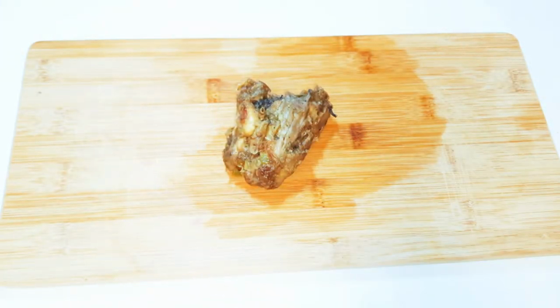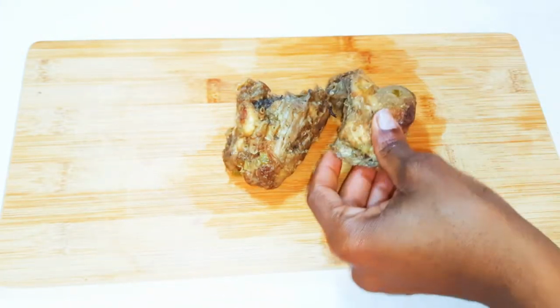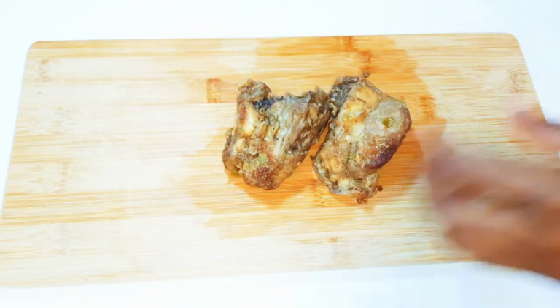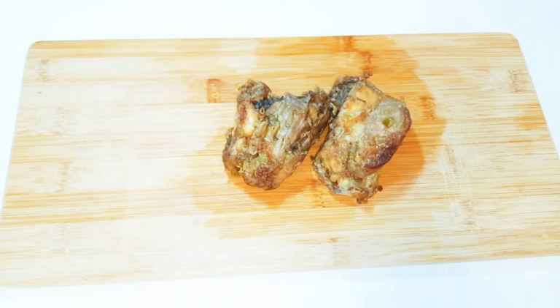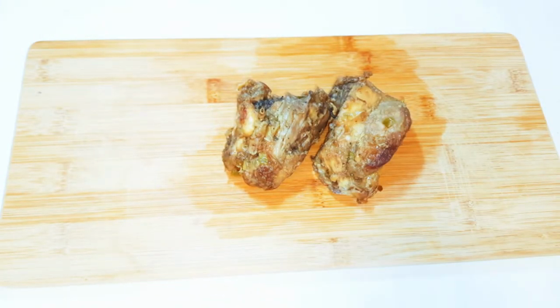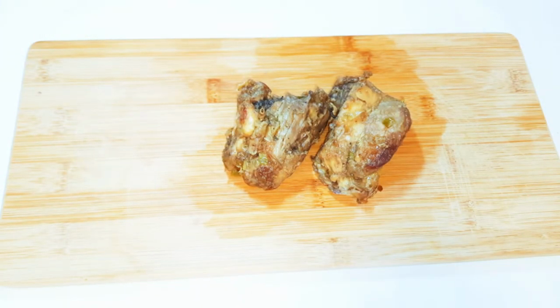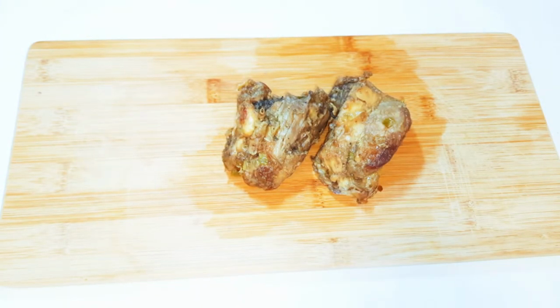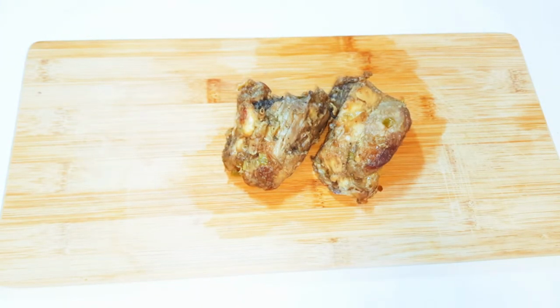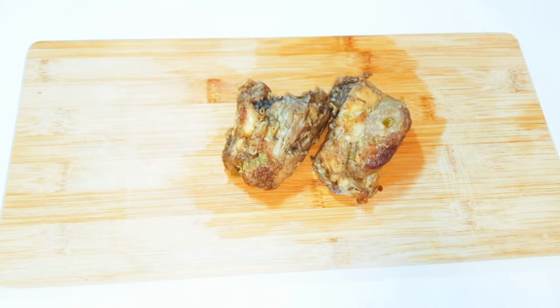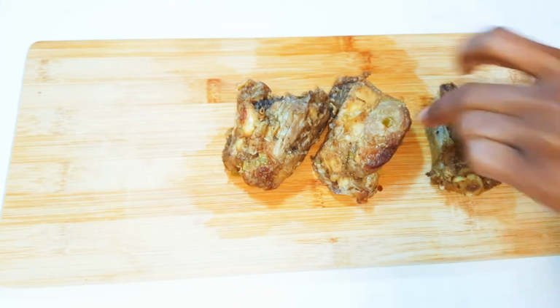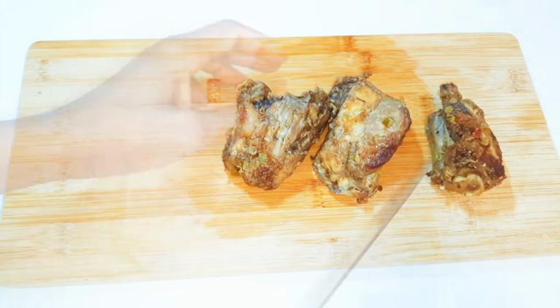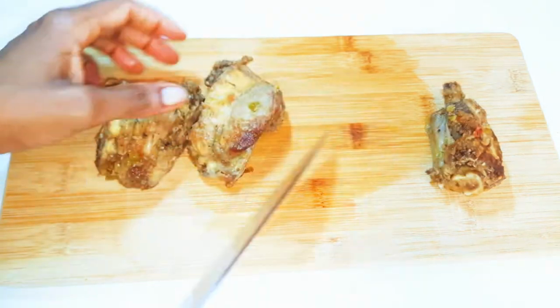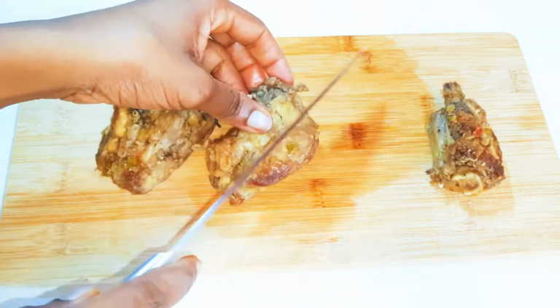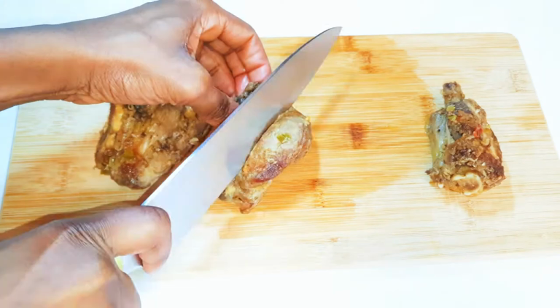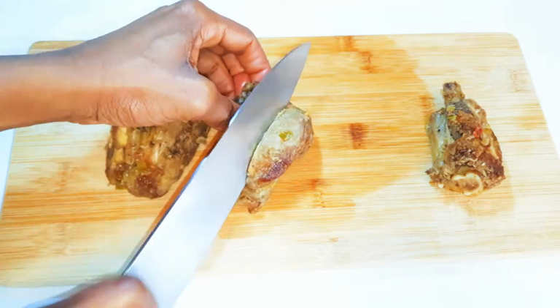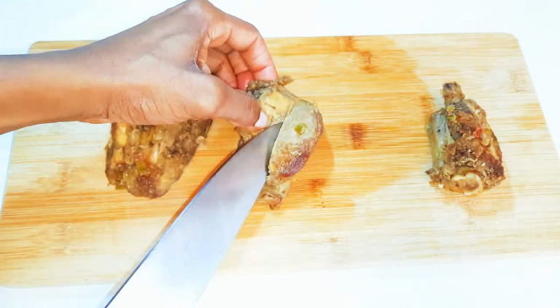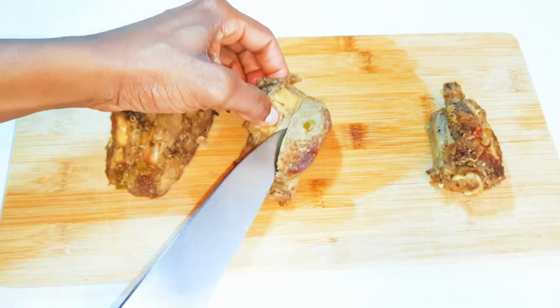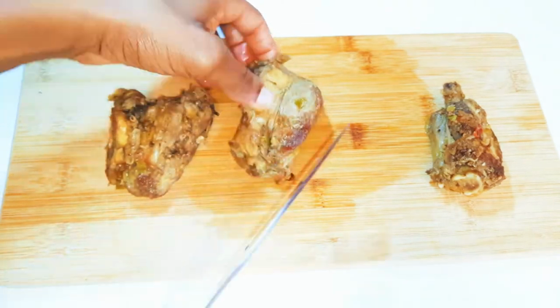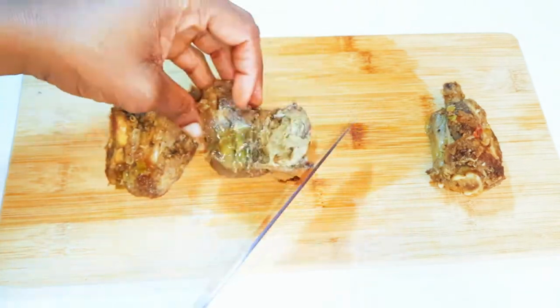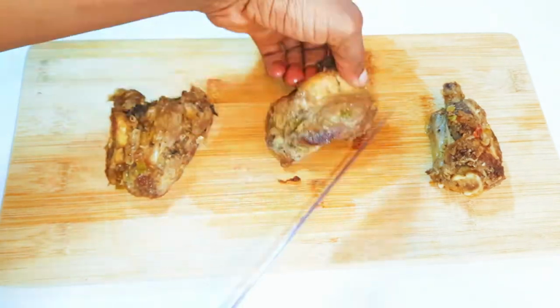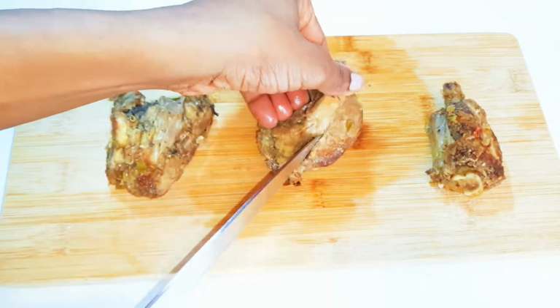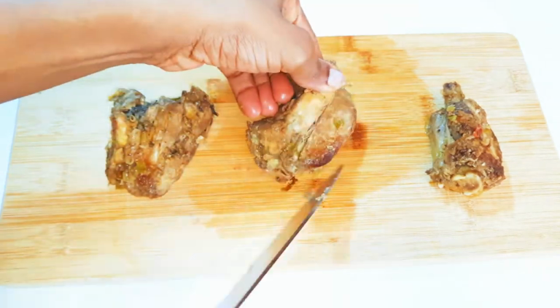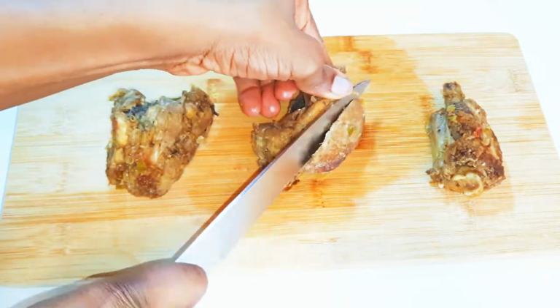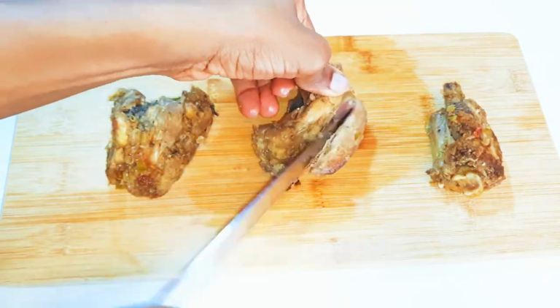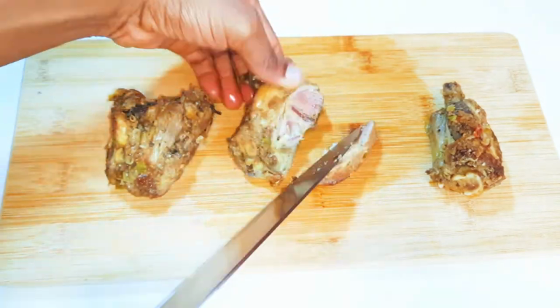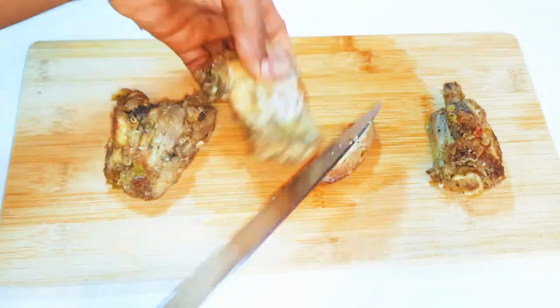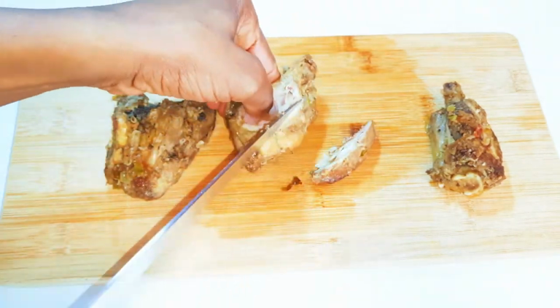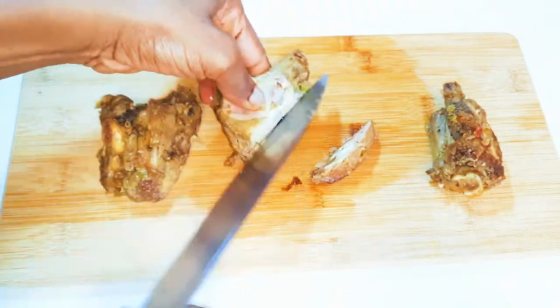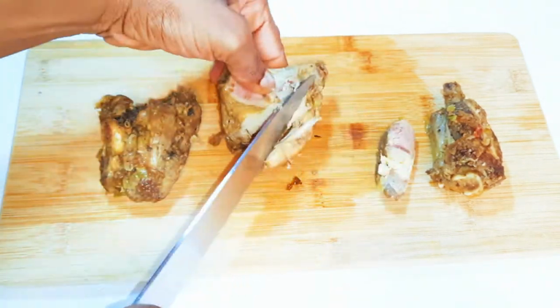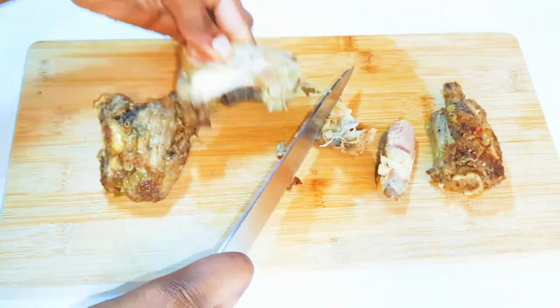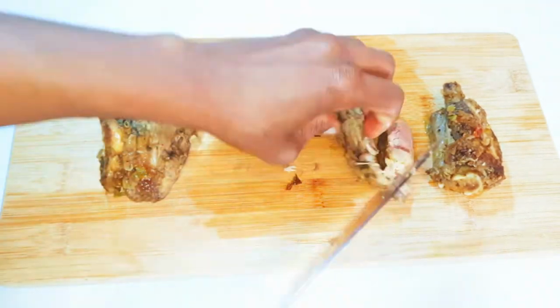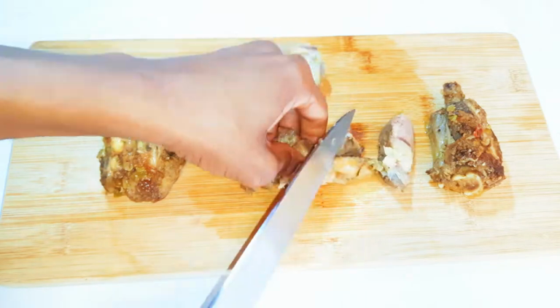I've also got some leftover chicken here. What I'll do is cut the chicken into smaller pieces and get rid of the bones.